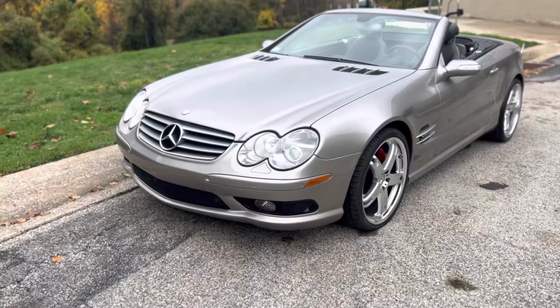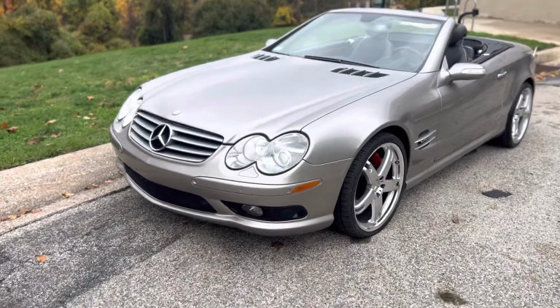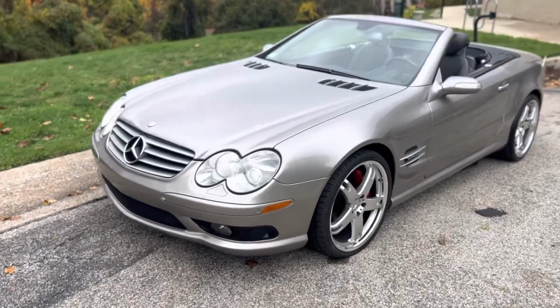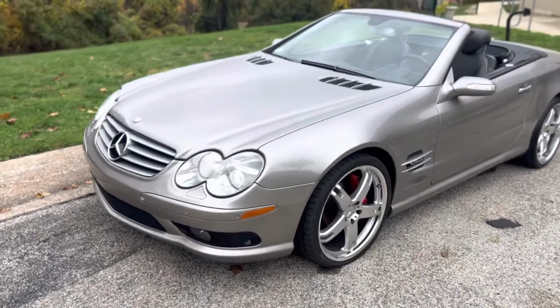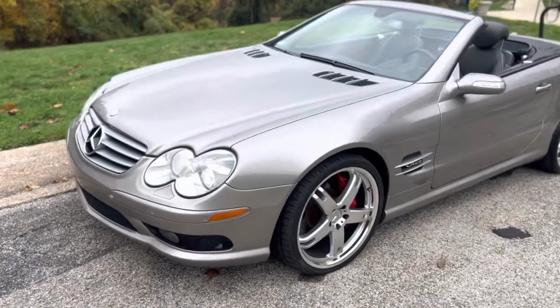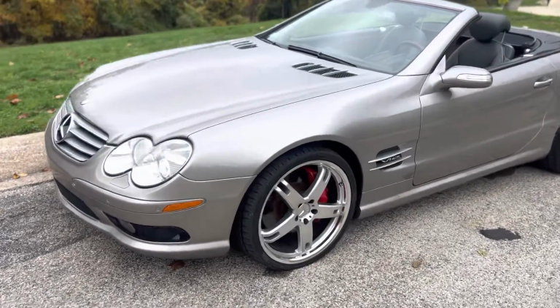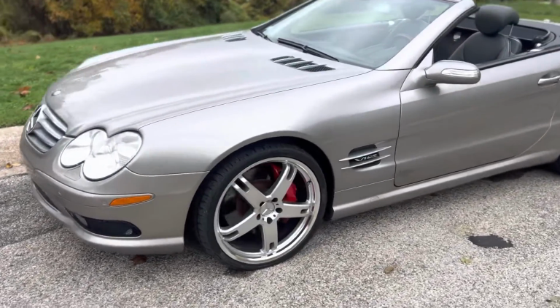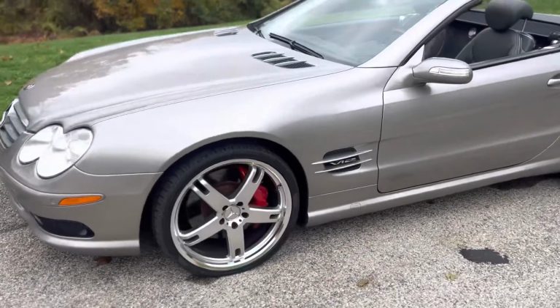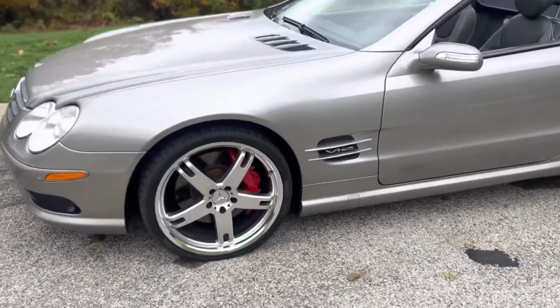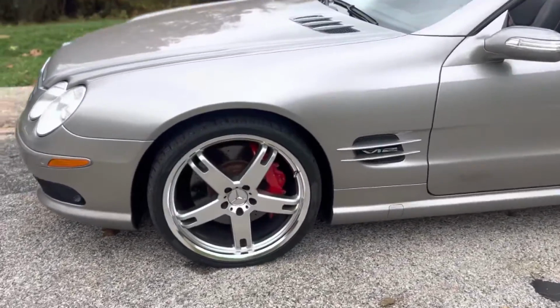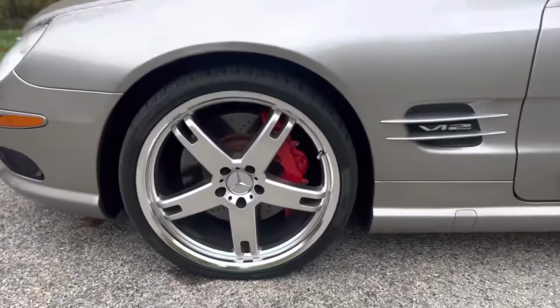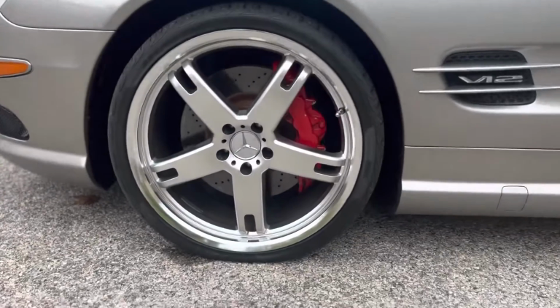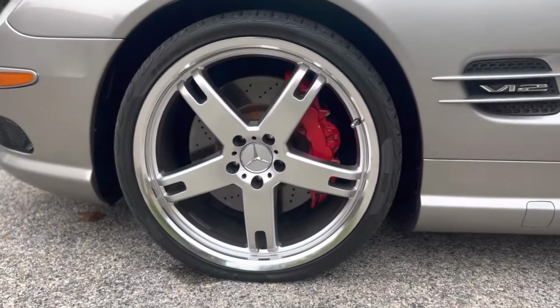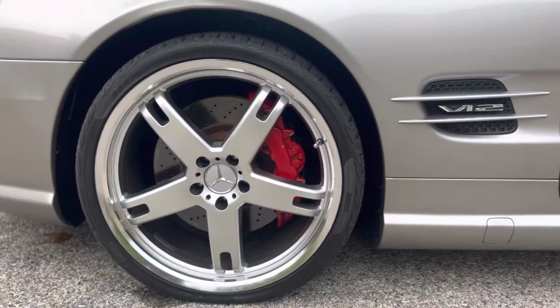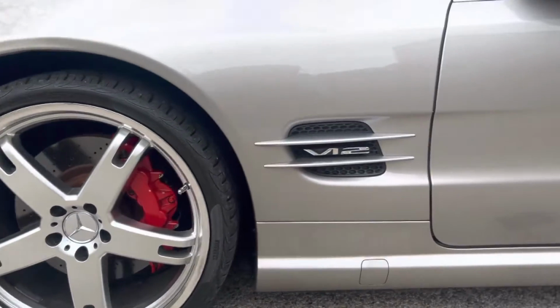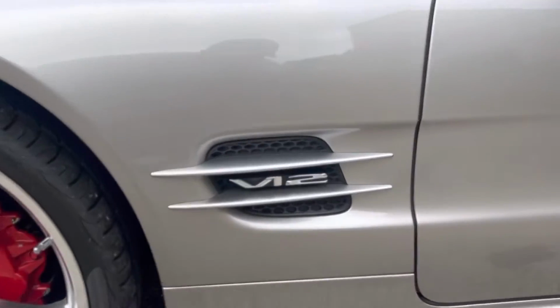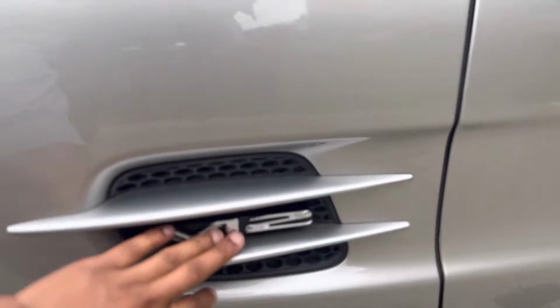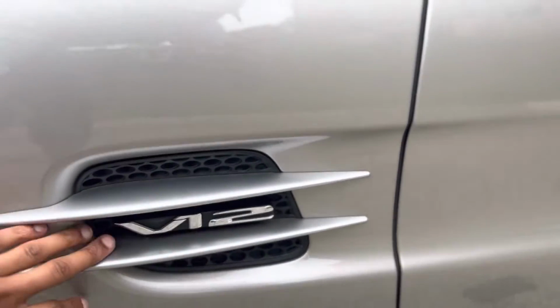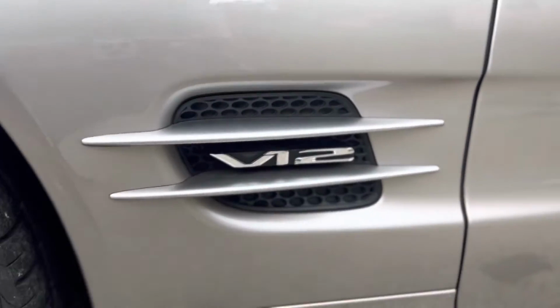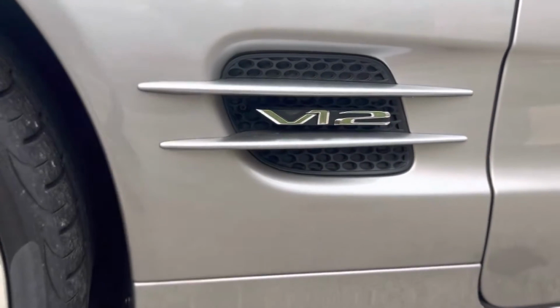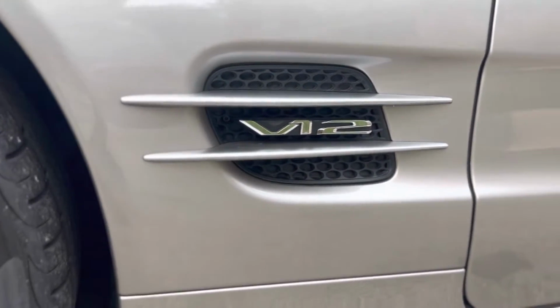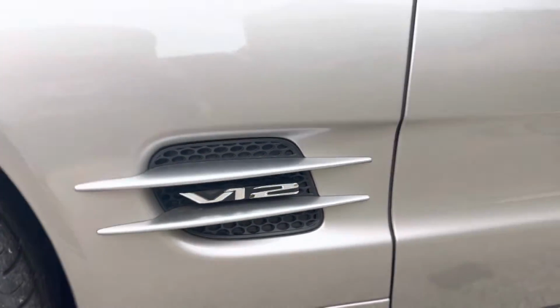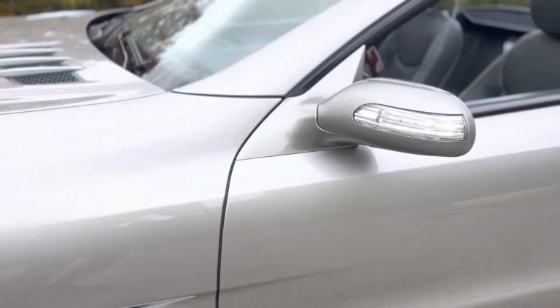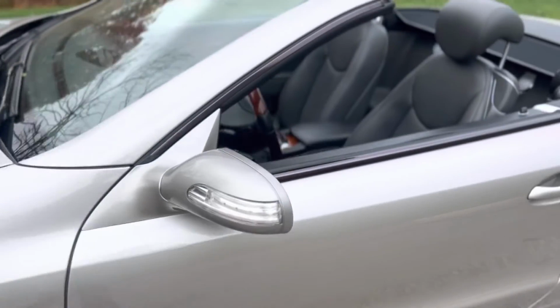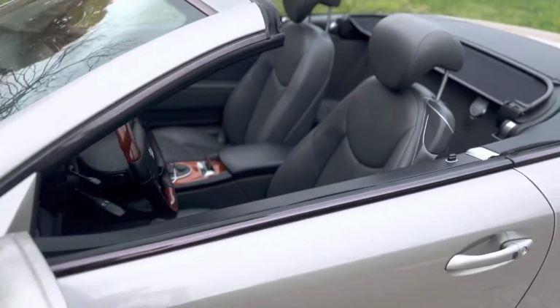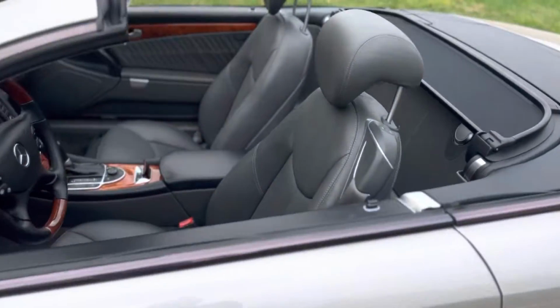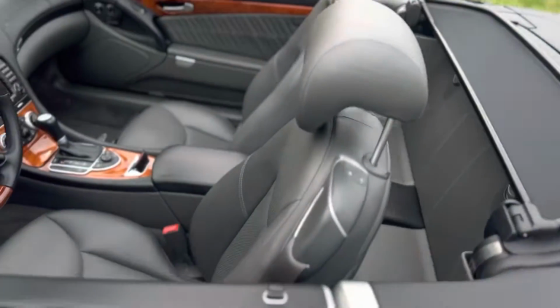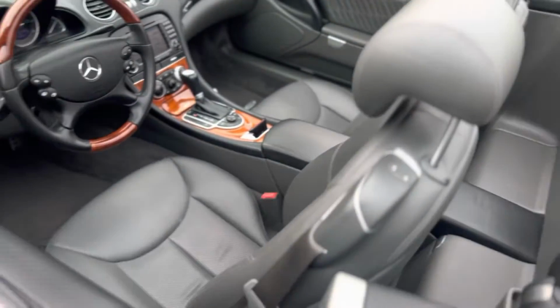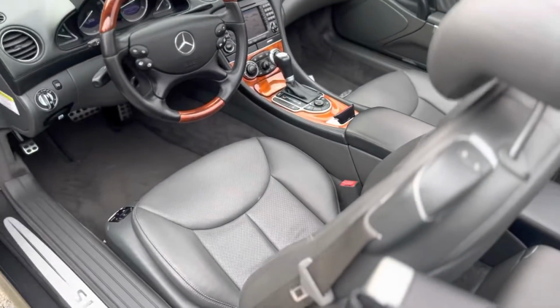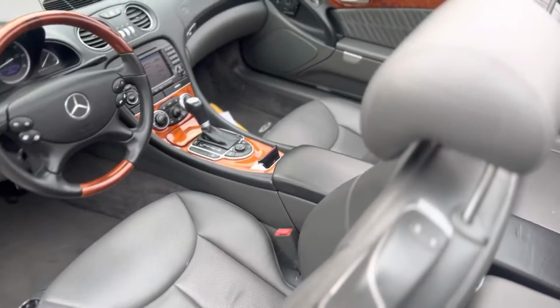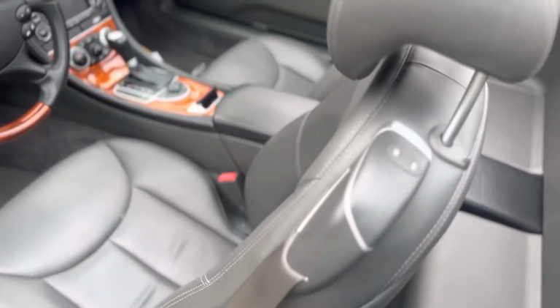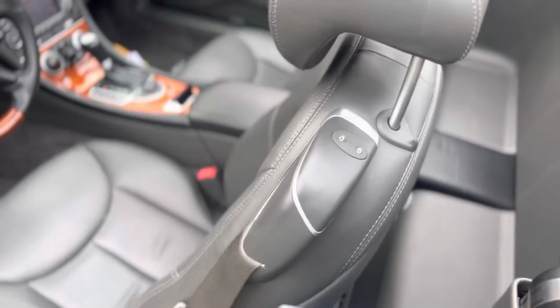Coming in to give you a nice closer look on this SL 600, you get a nice look at those wheels. V12 looks very nice and clean, the interior is intact, the seats work up here.